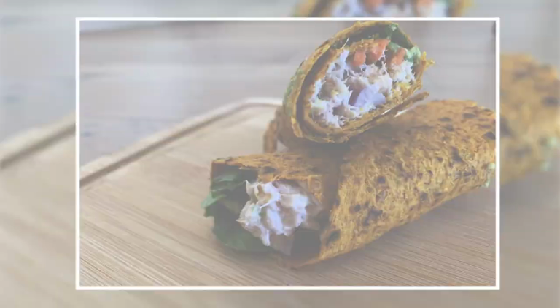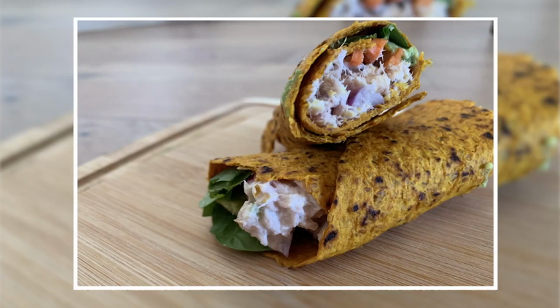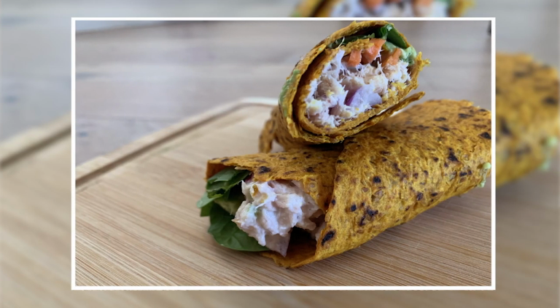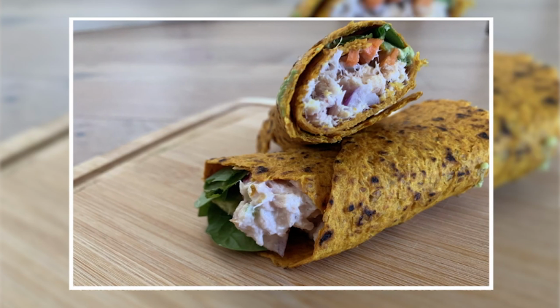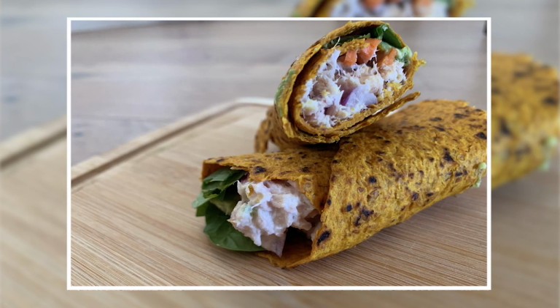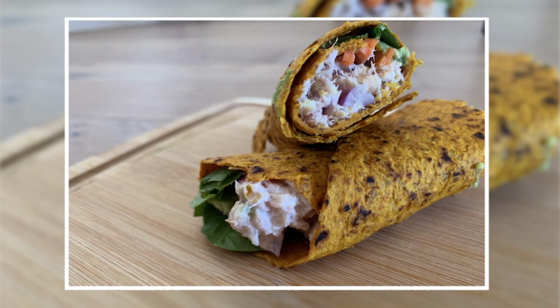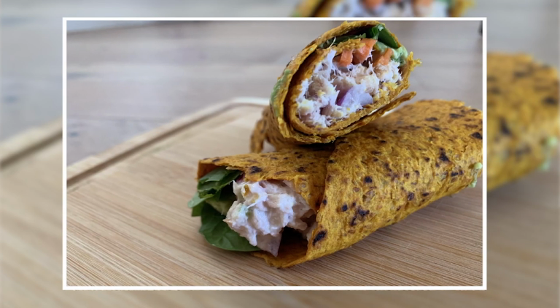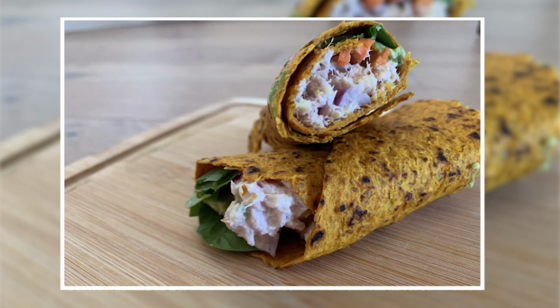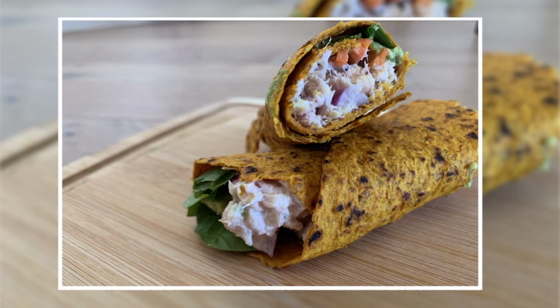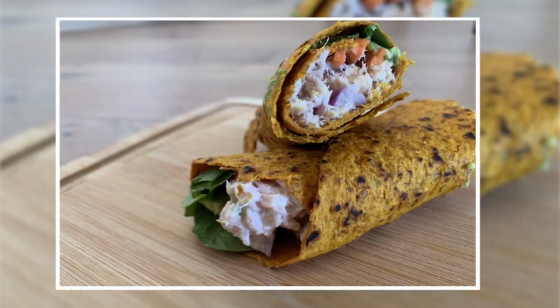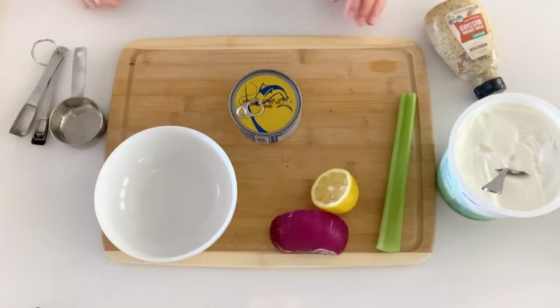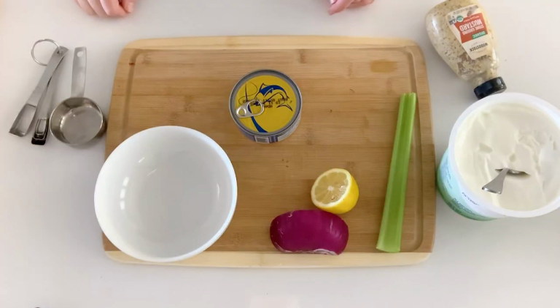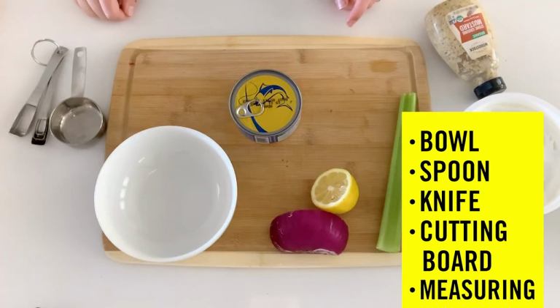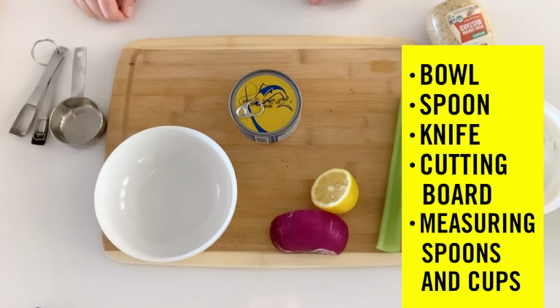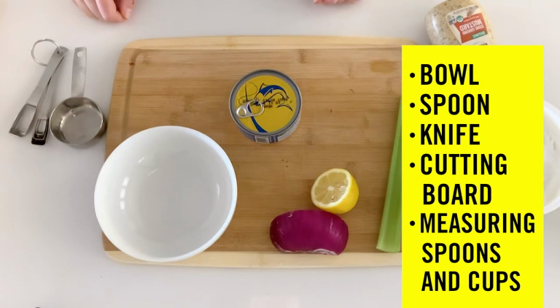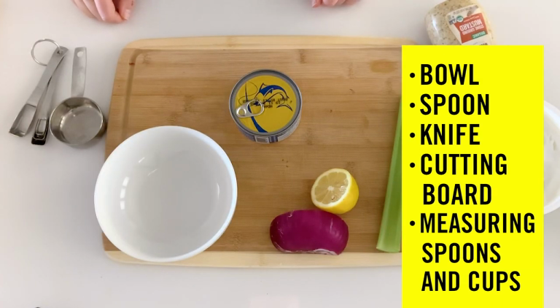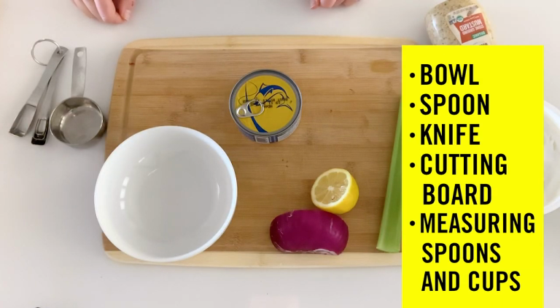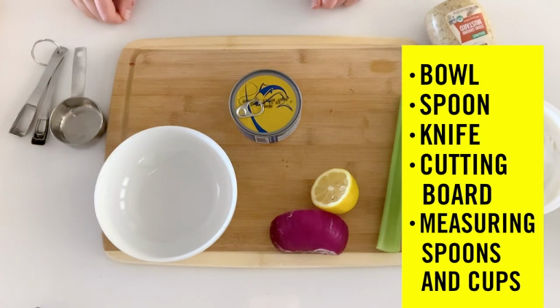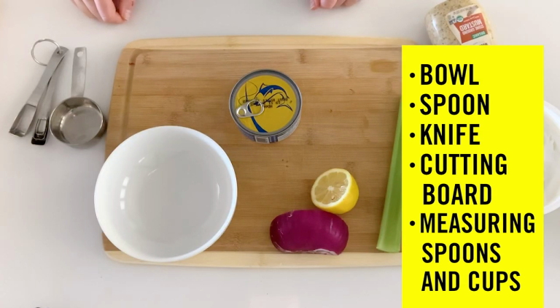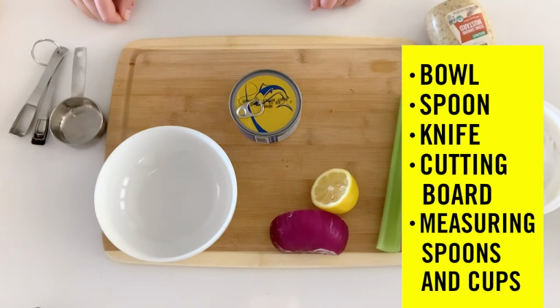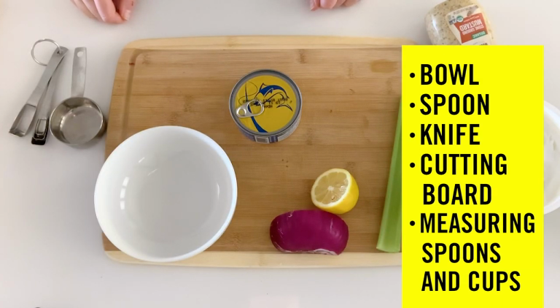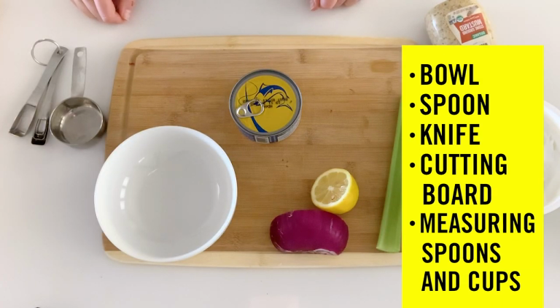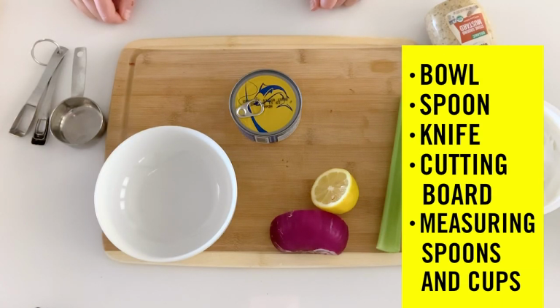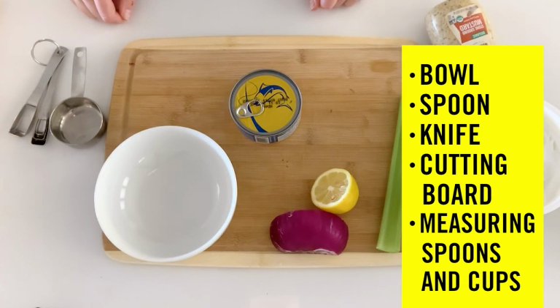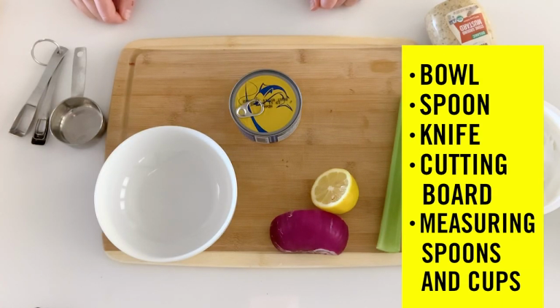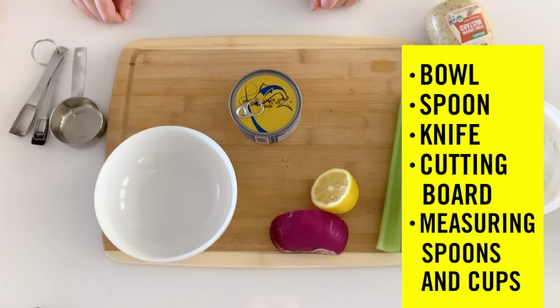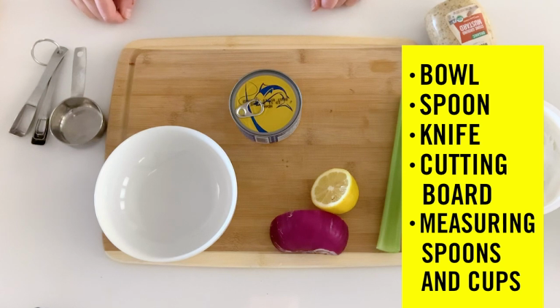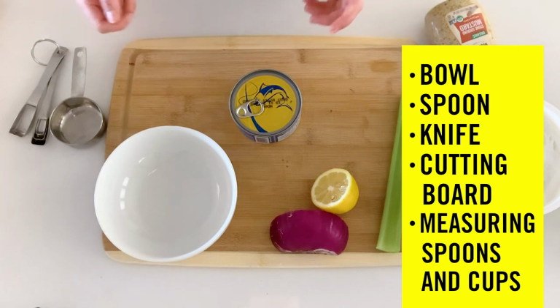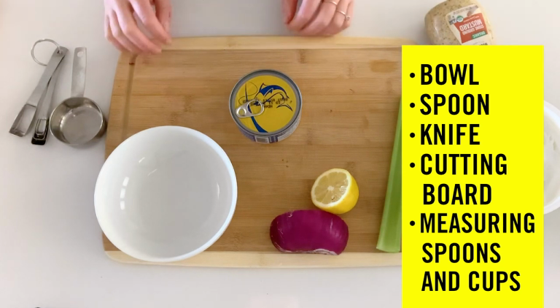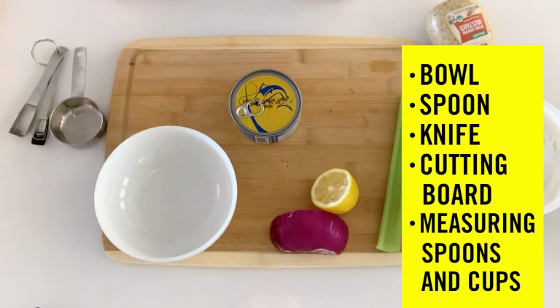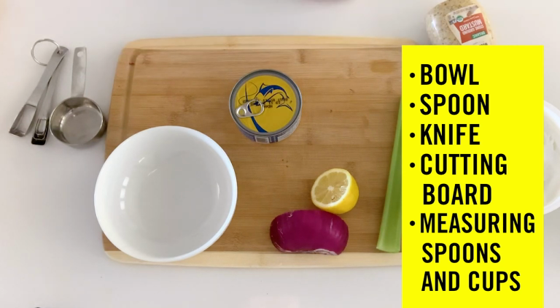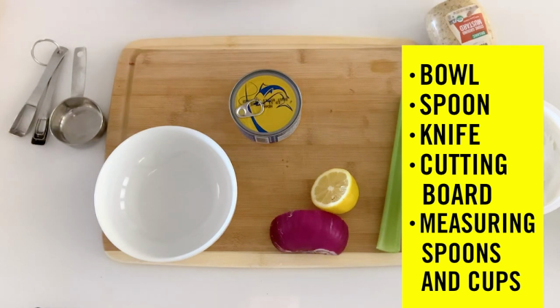Today I'm going to show you guys how to make a quick and easy tuna salad to put in wraps, or in a sandwich, or just to have as a snack with crackers.